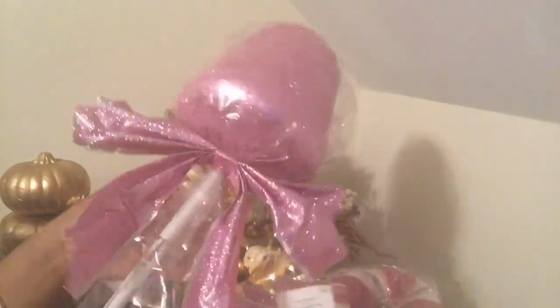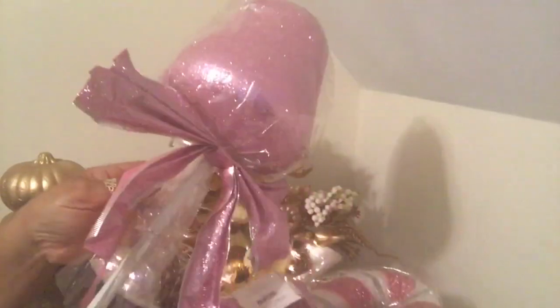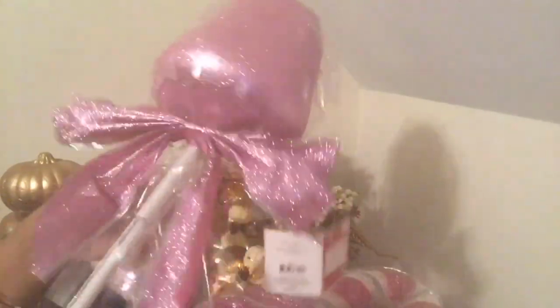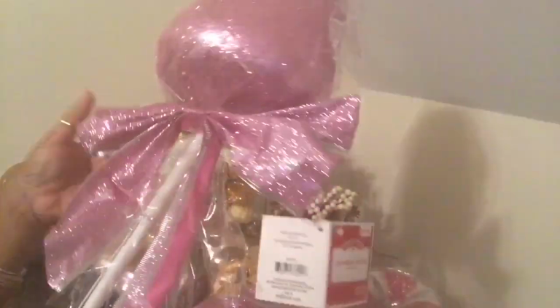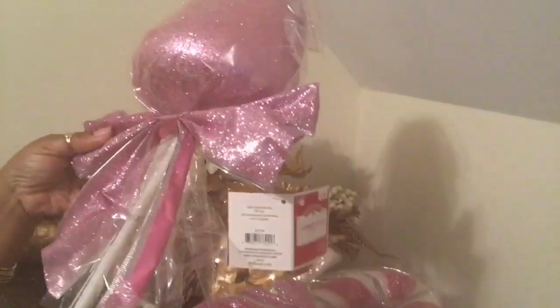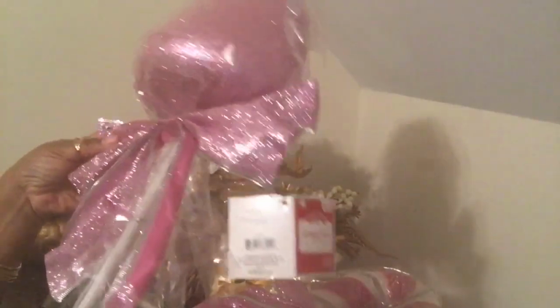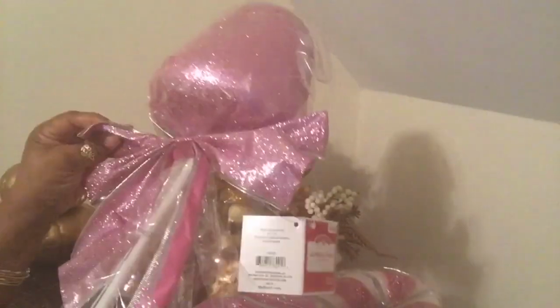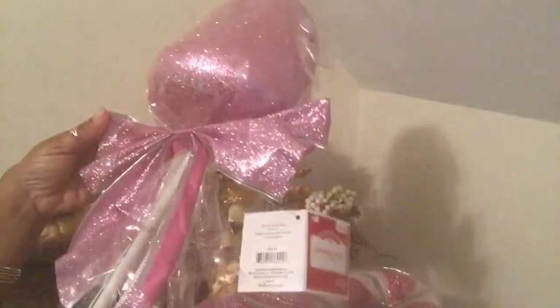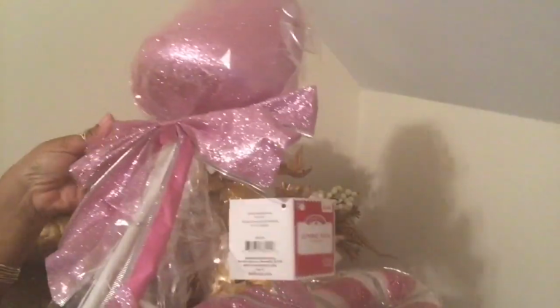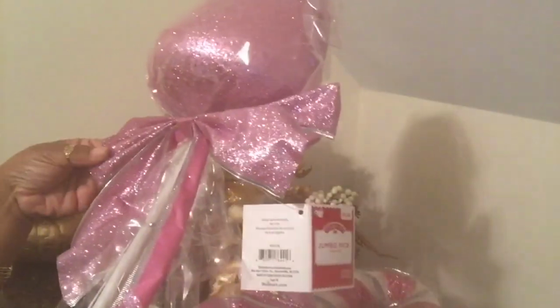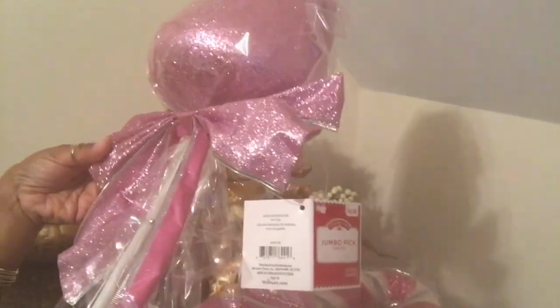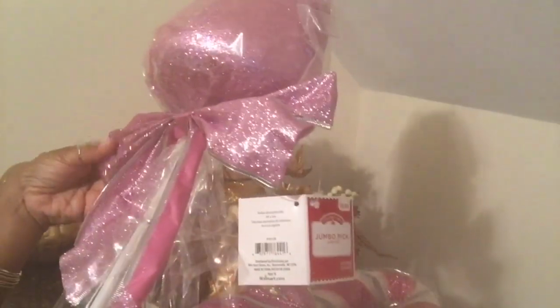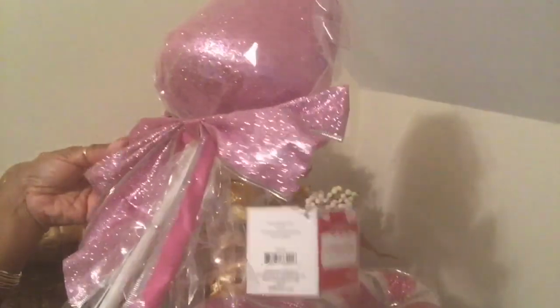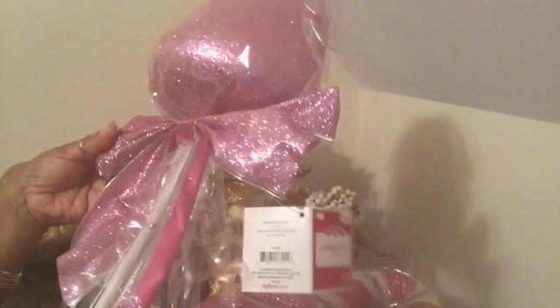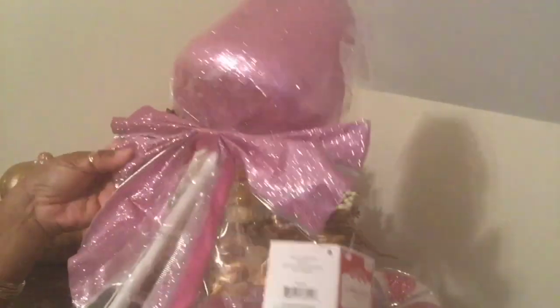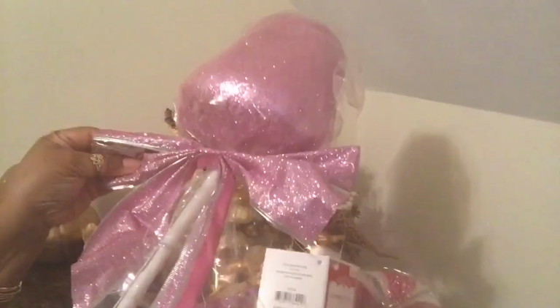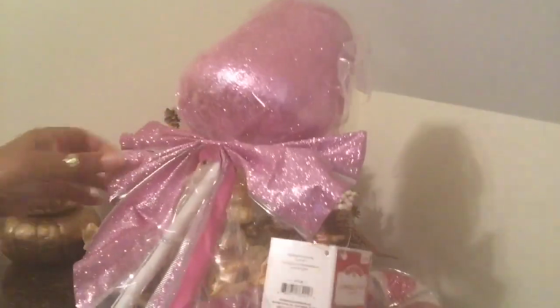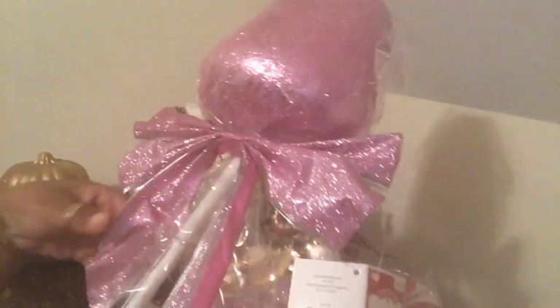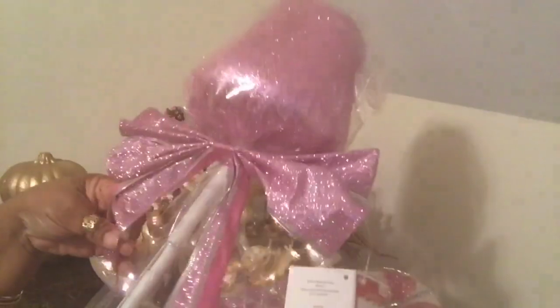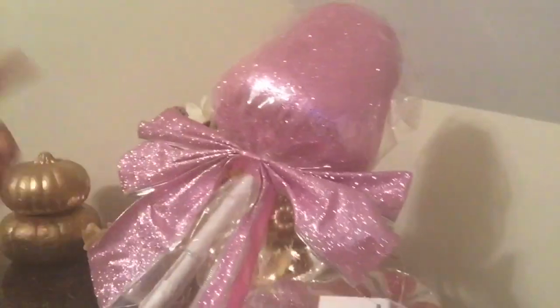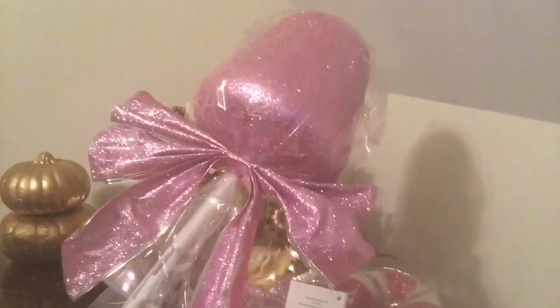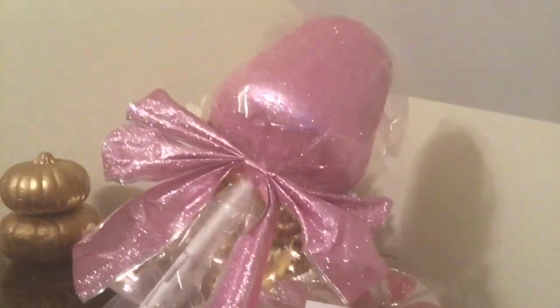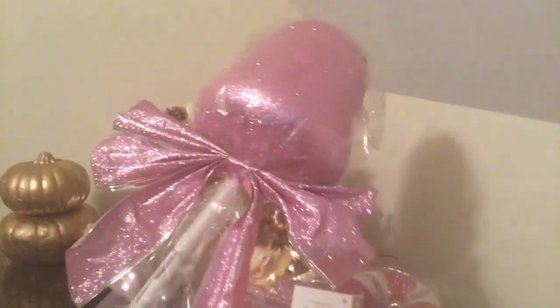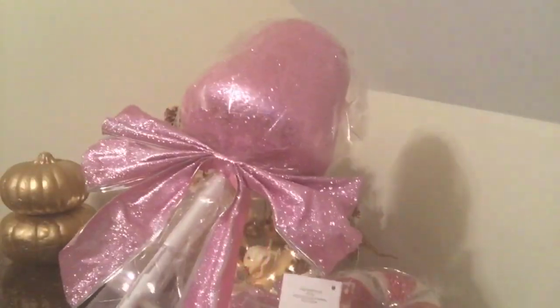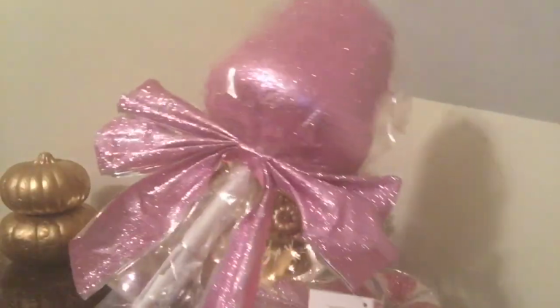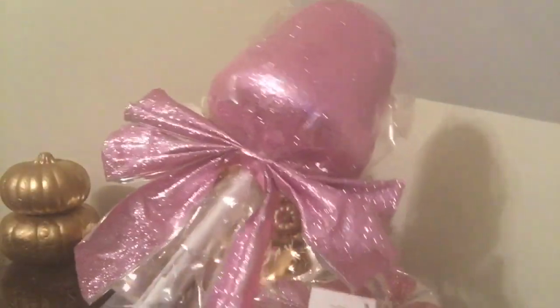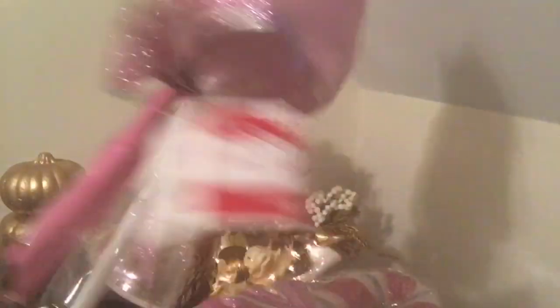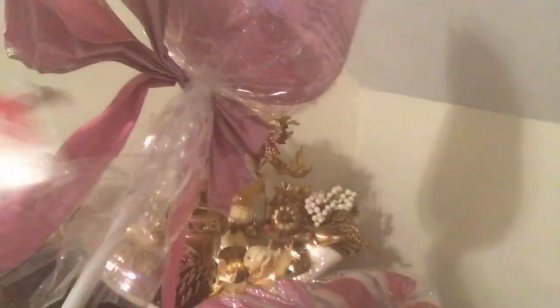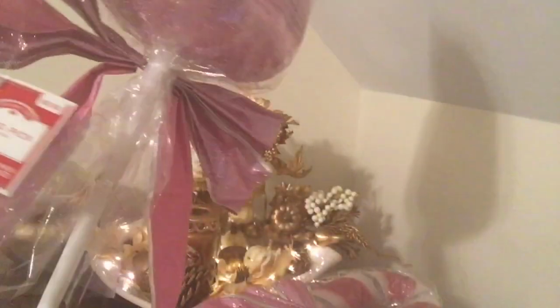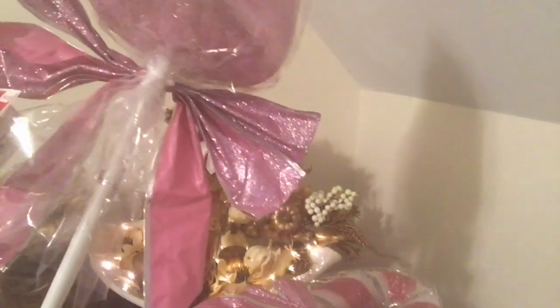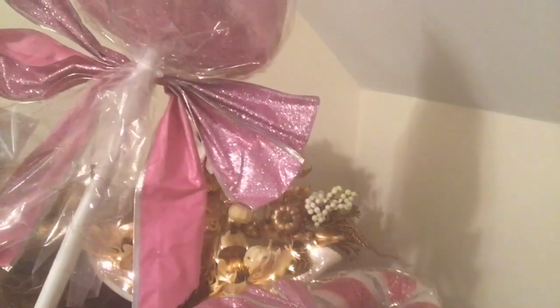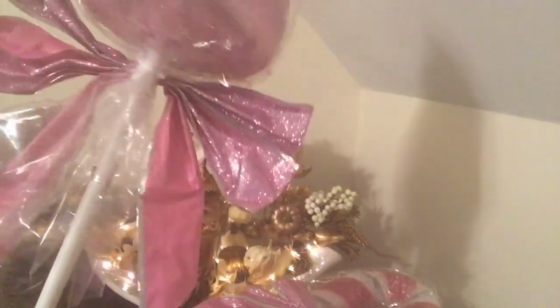These are so pretty. I'm going to do pink, silver, and gold this year in my living room. I have been looking for lollipops, but I like the big lollipops like this — I just wasn't able to find them.